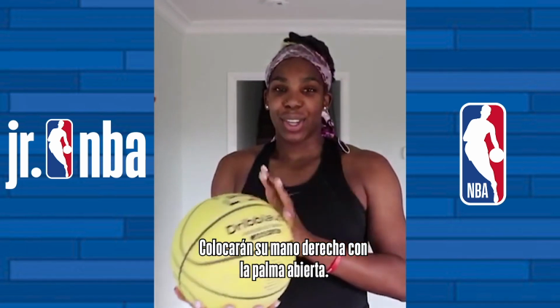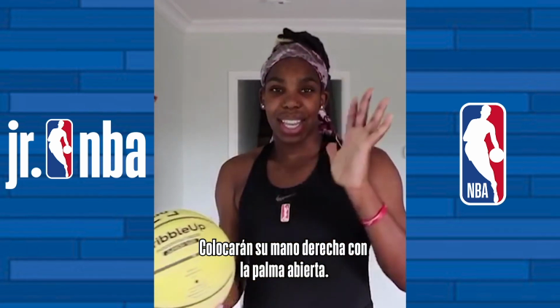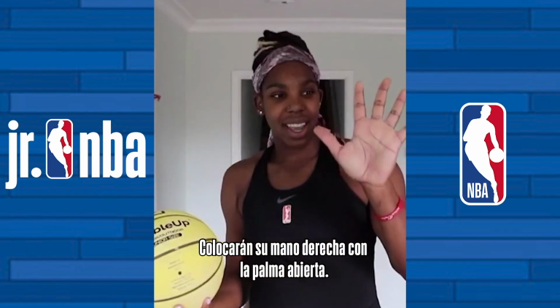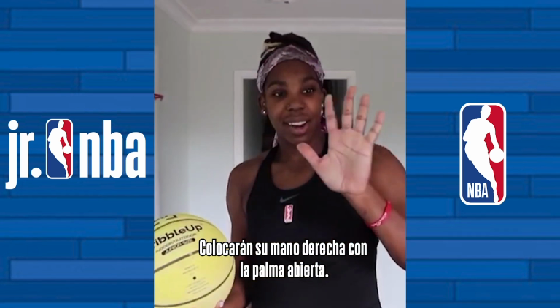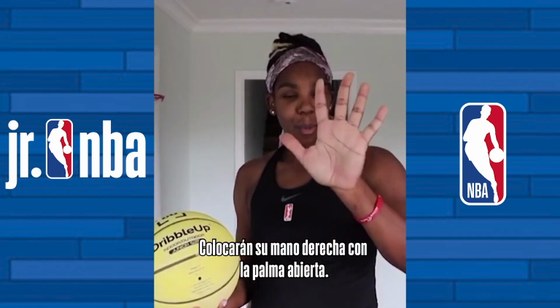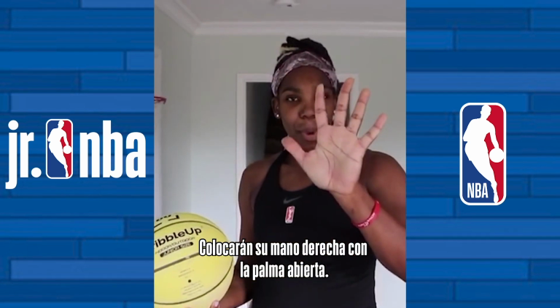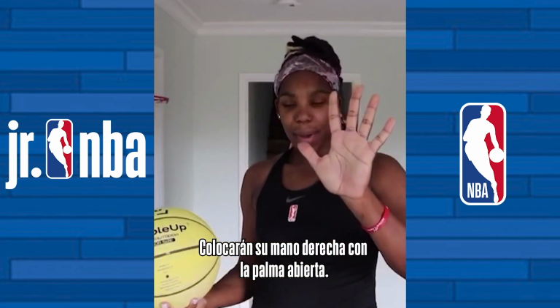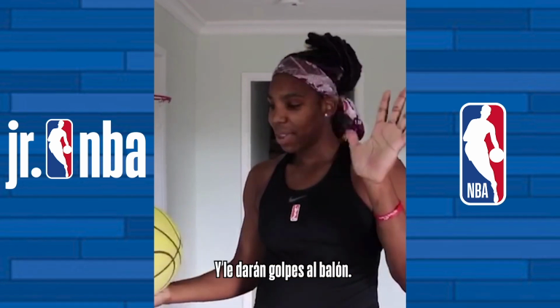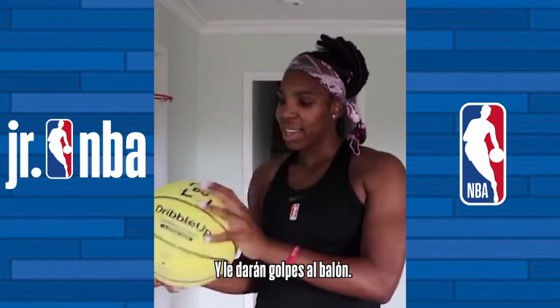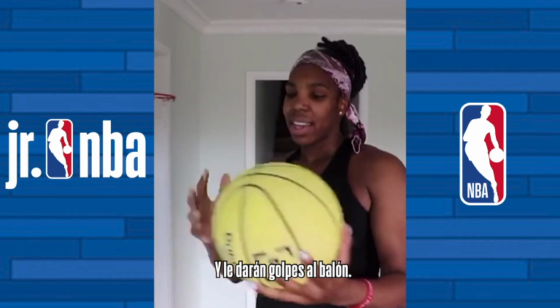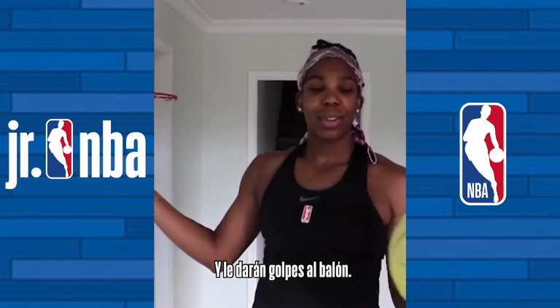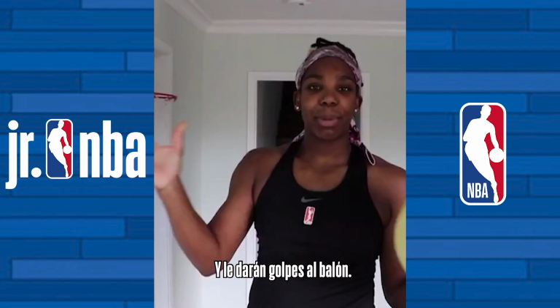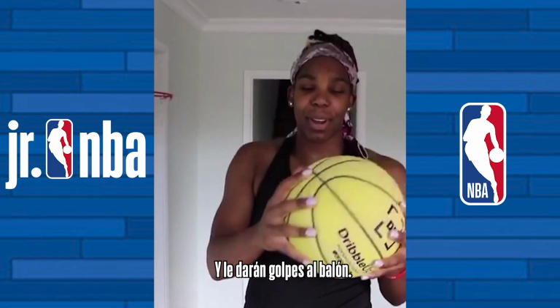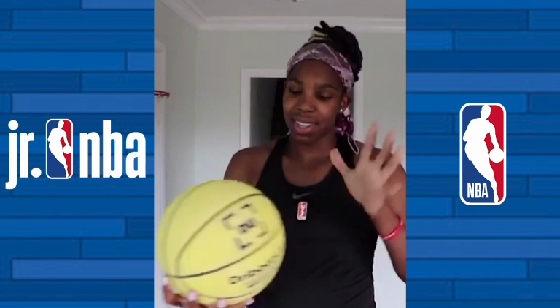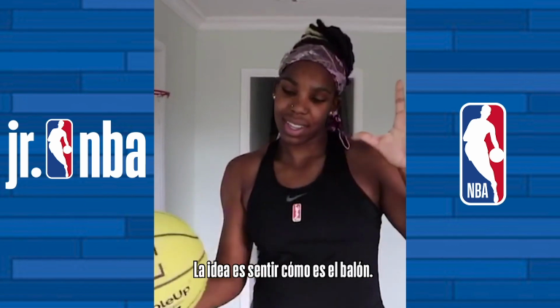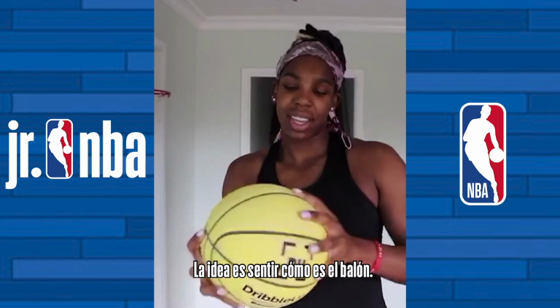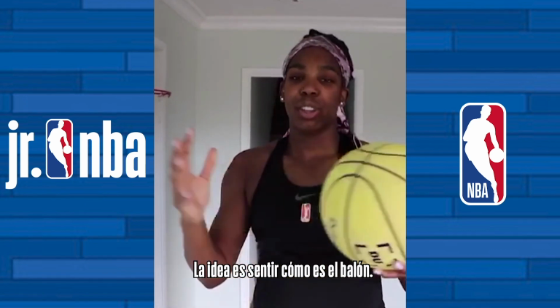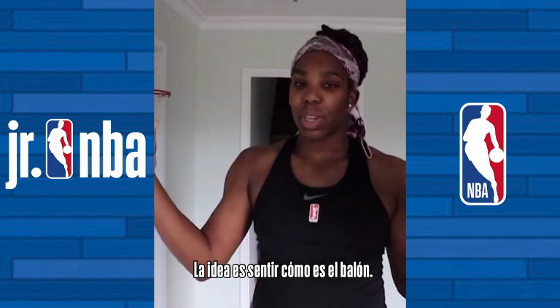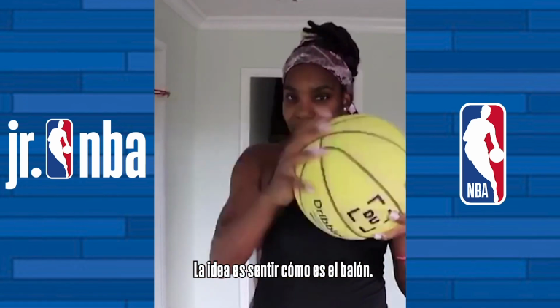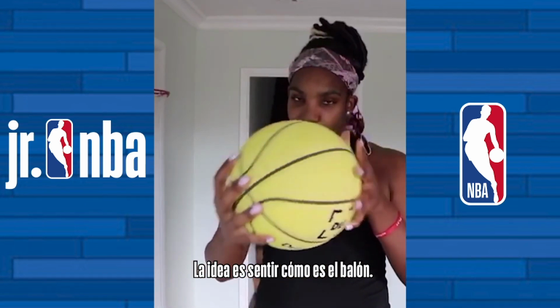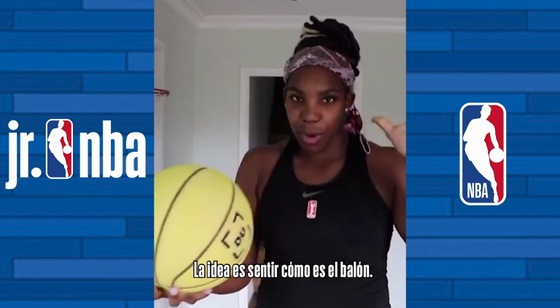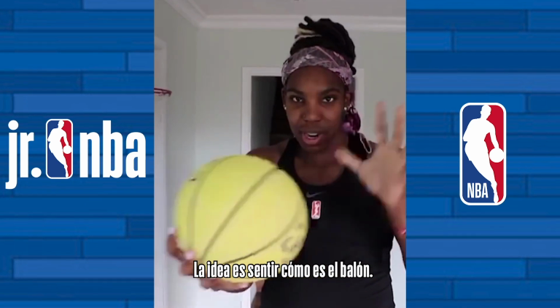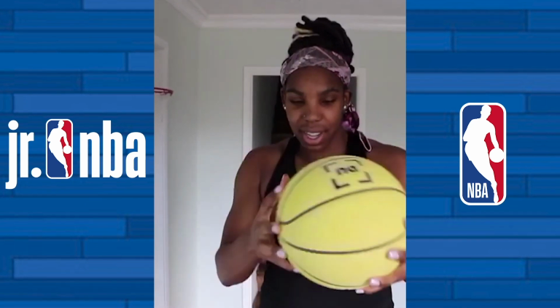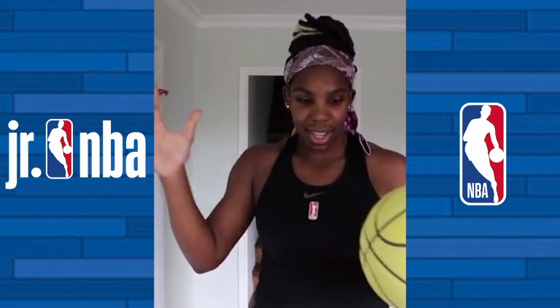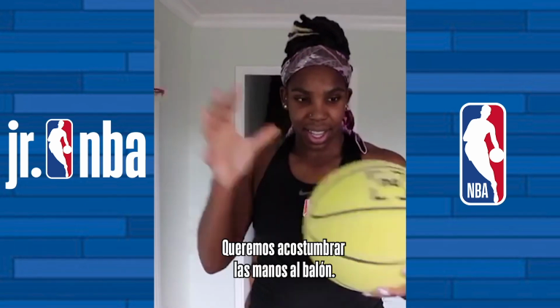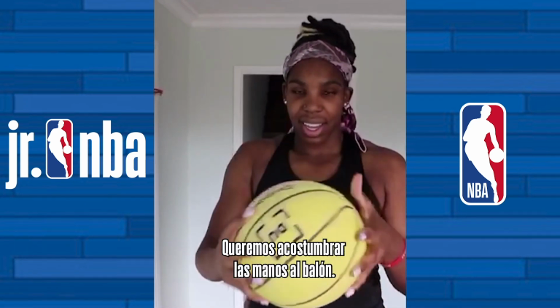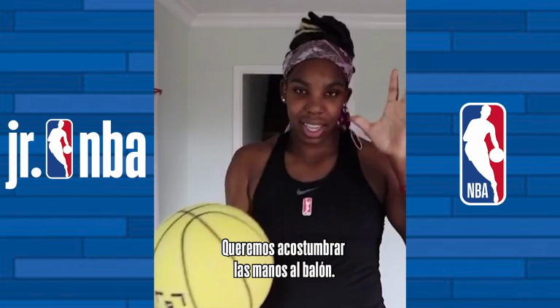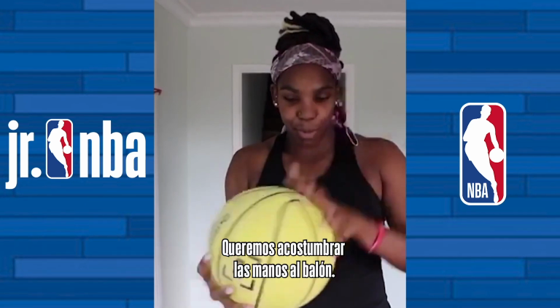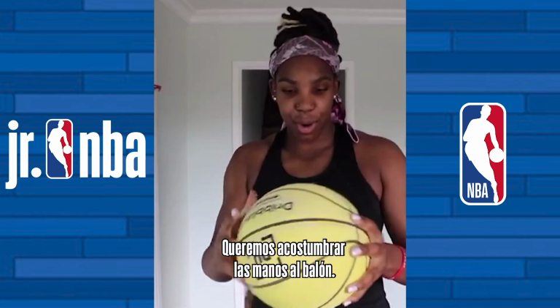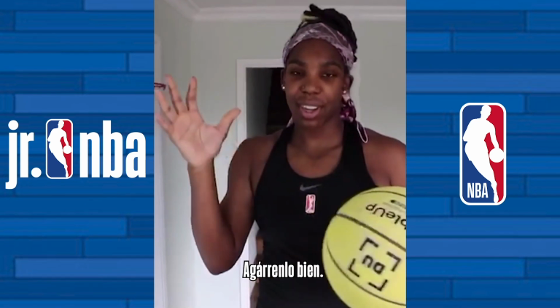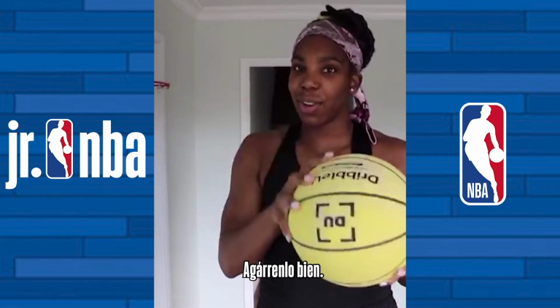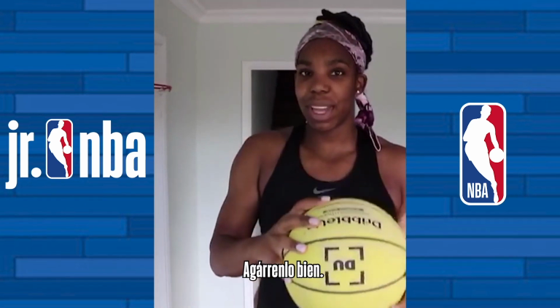So you're going to take your hand, open palm, you're going to slap the ball. Just want to get a feel for it, get a touch for it, grip it.